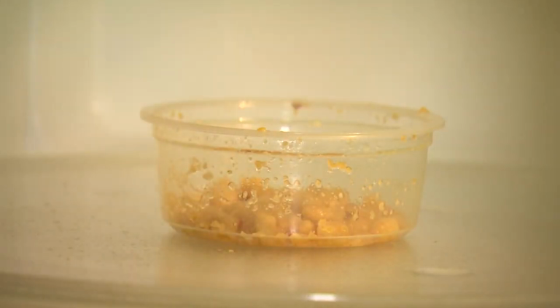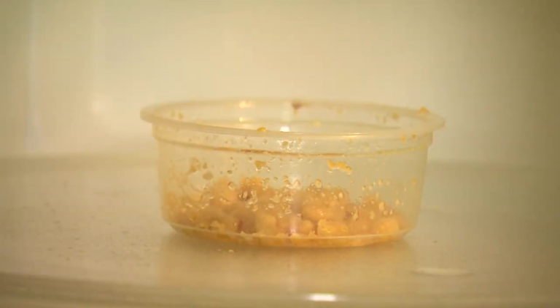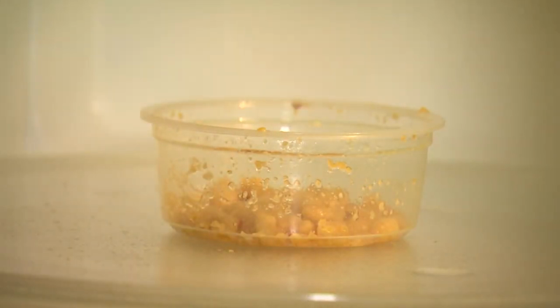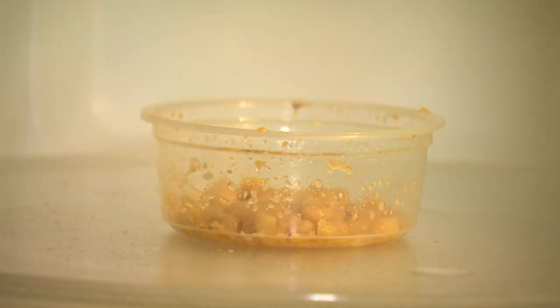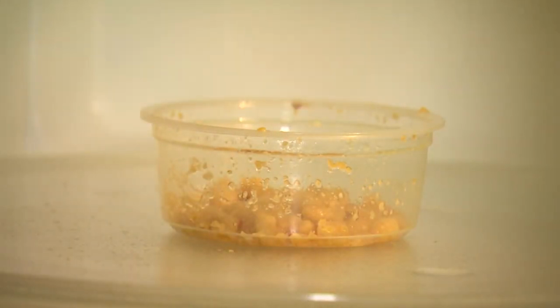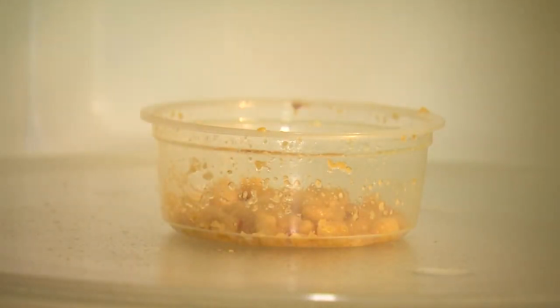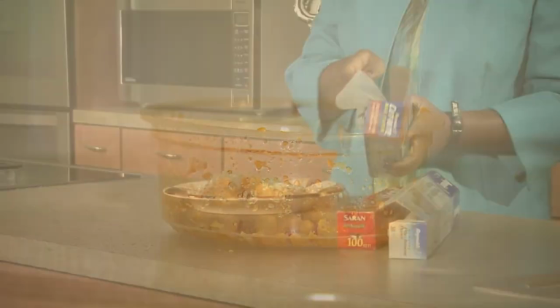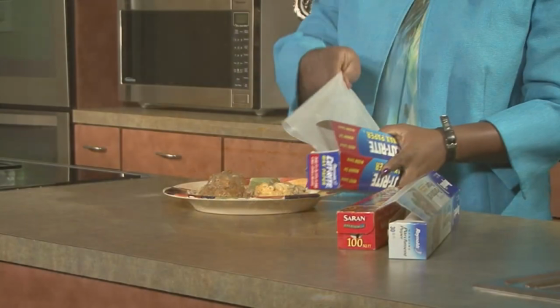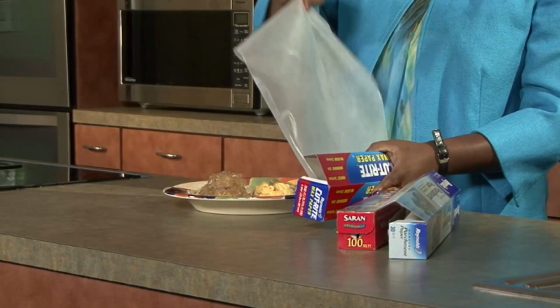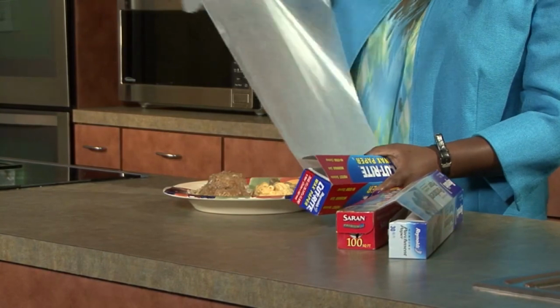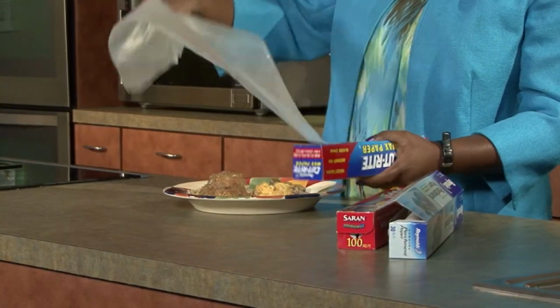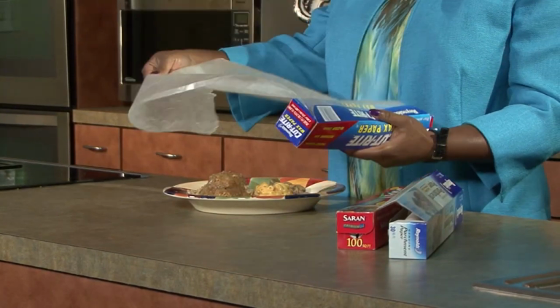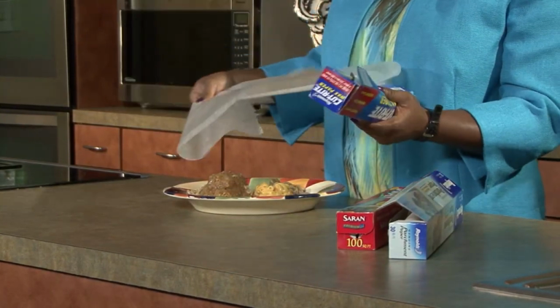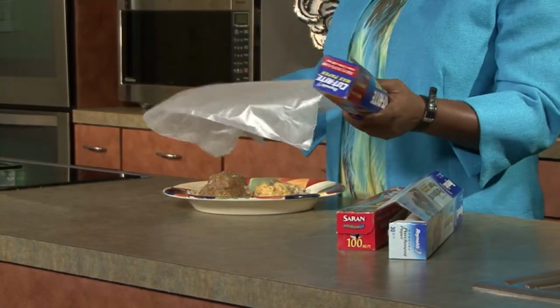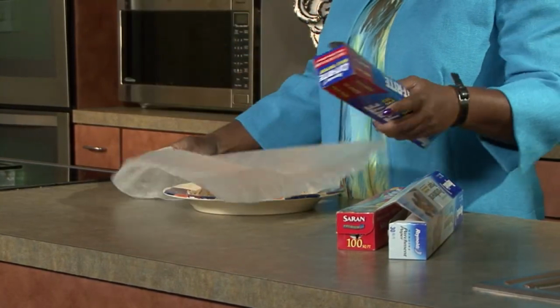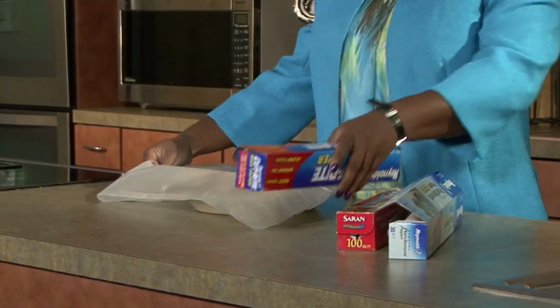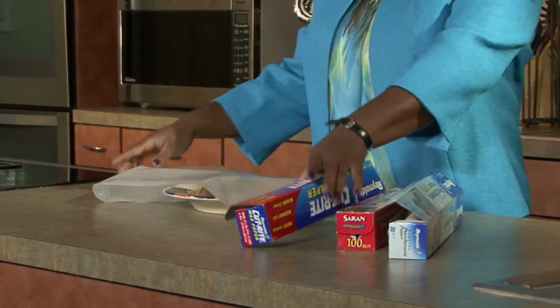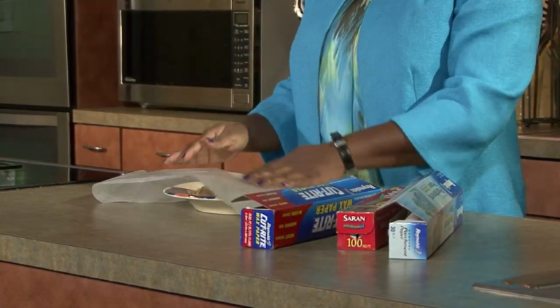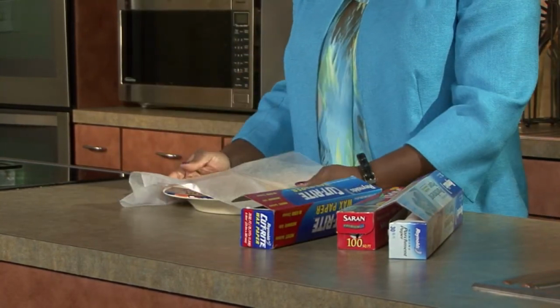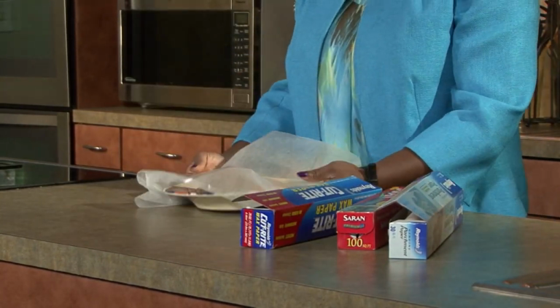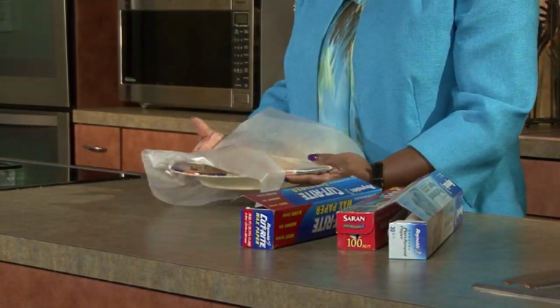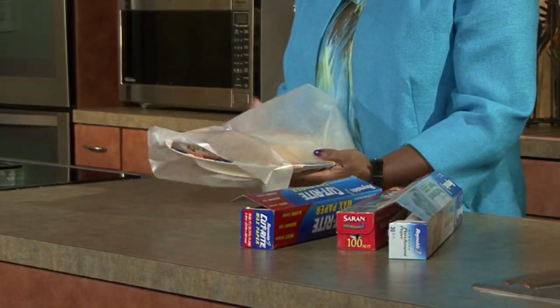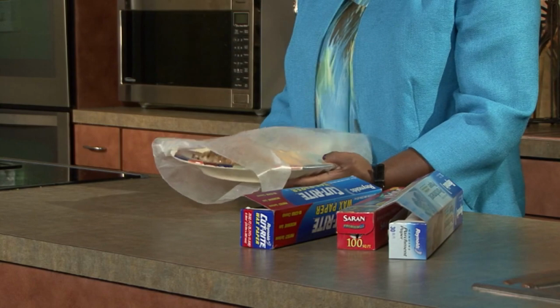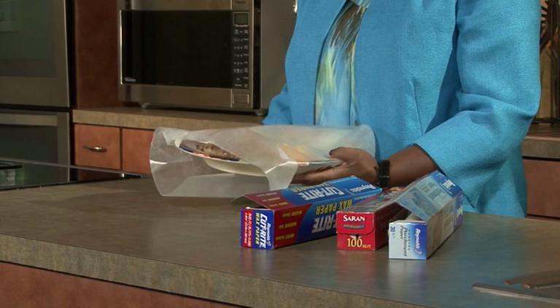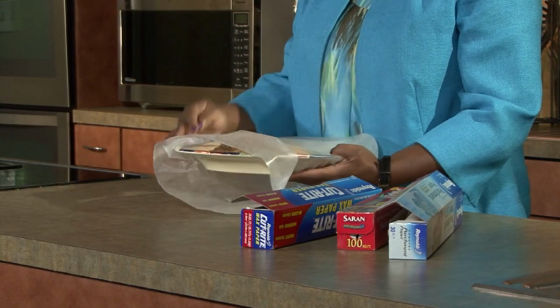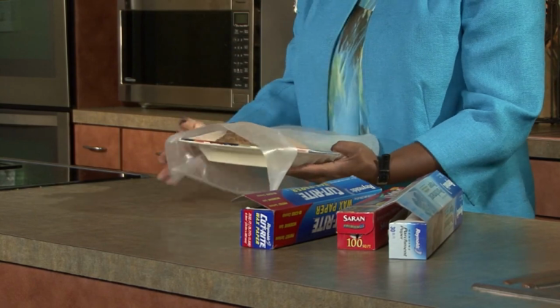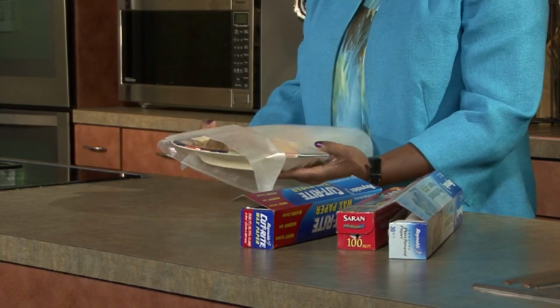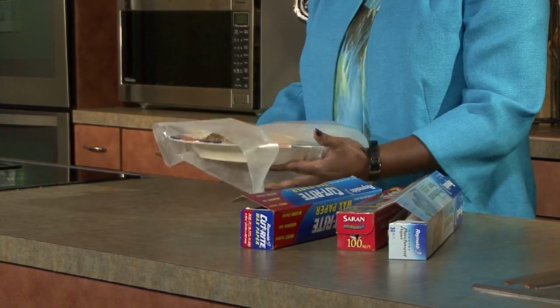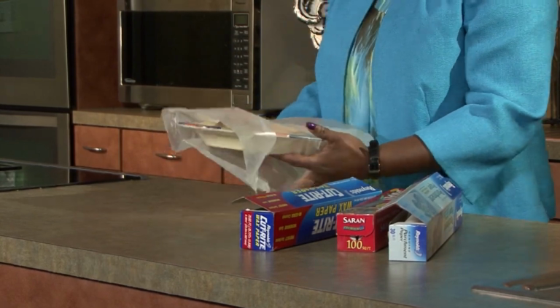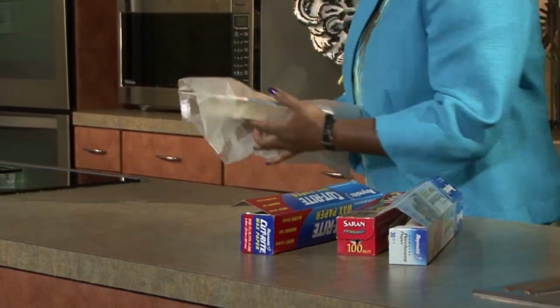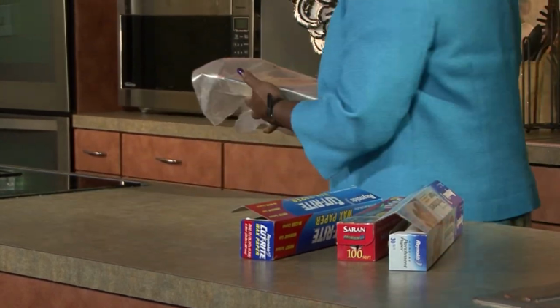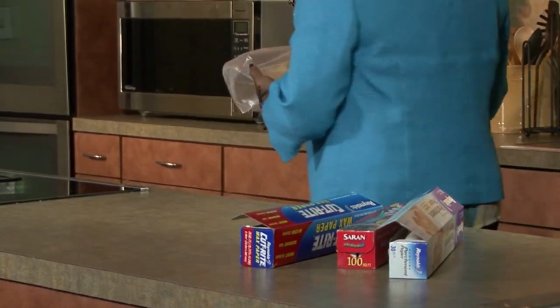No one wants chemicals in their food. To keep food from splattering, use oven bags, wax paper, white paper towels, parchment paper, or plastic wrap. But don't reuse the same covering on different foods.